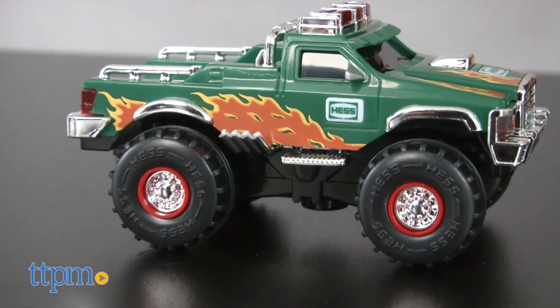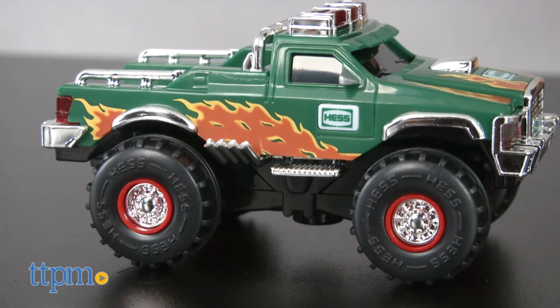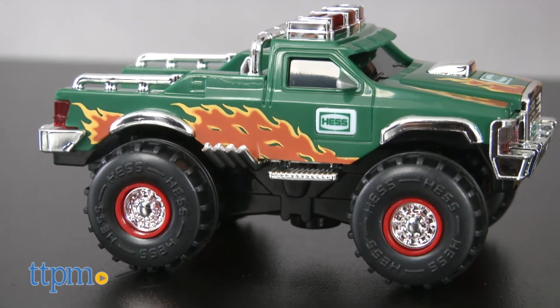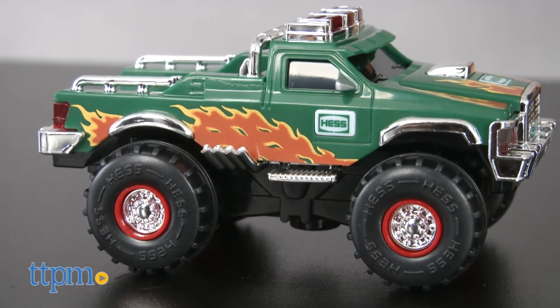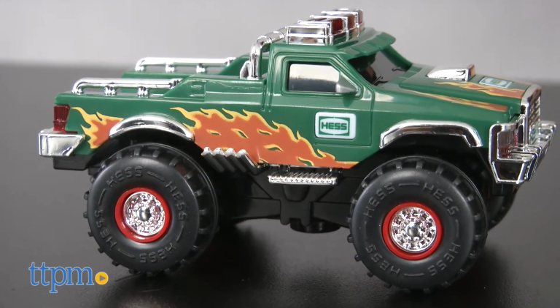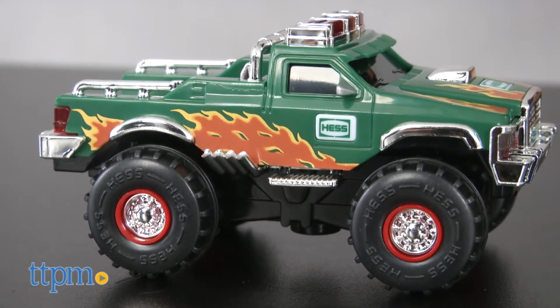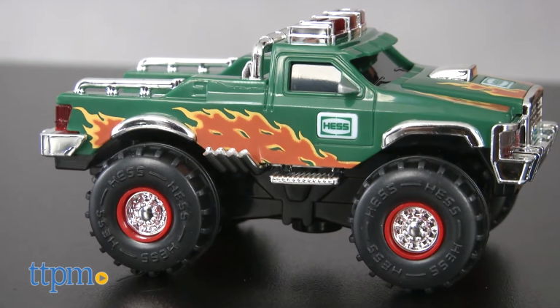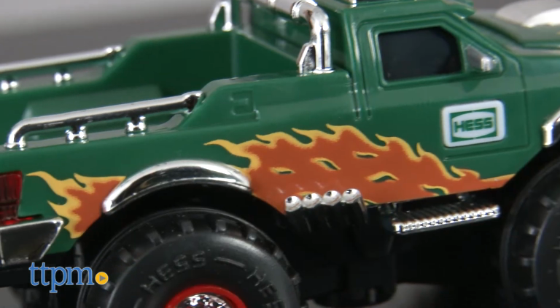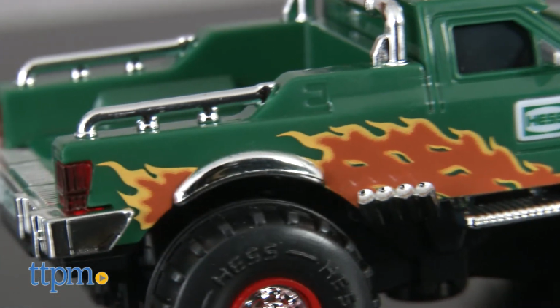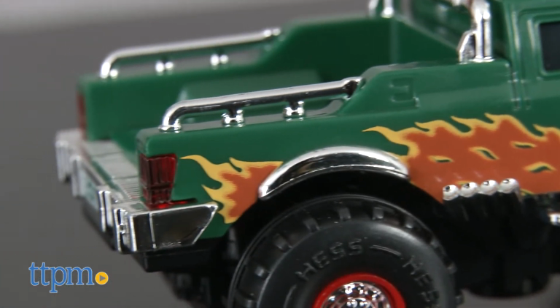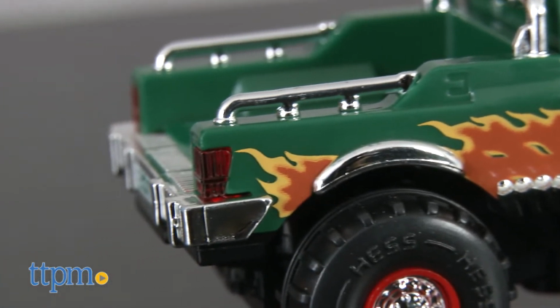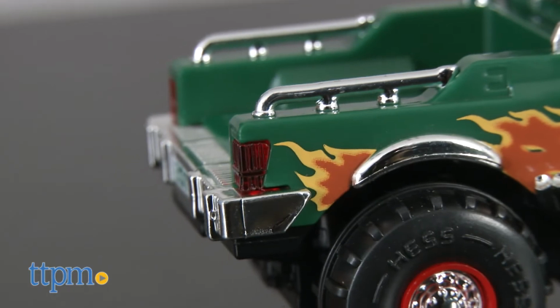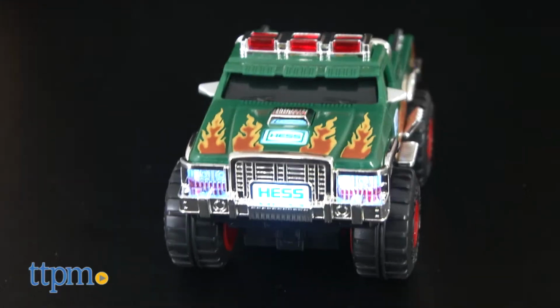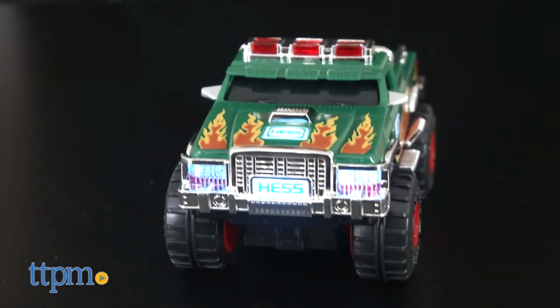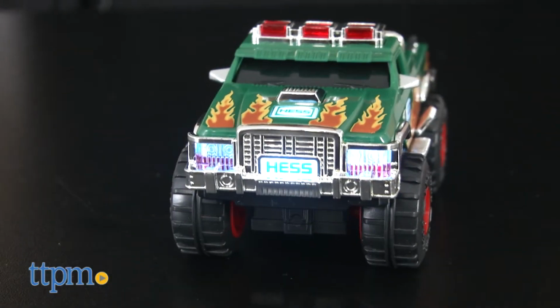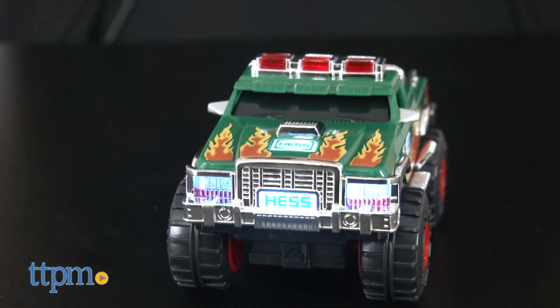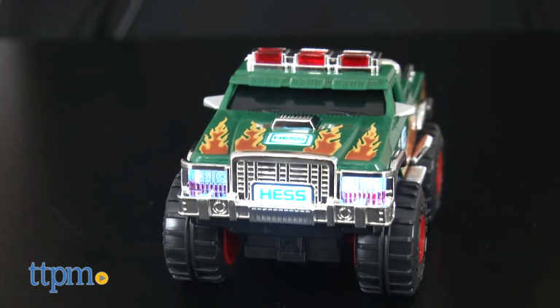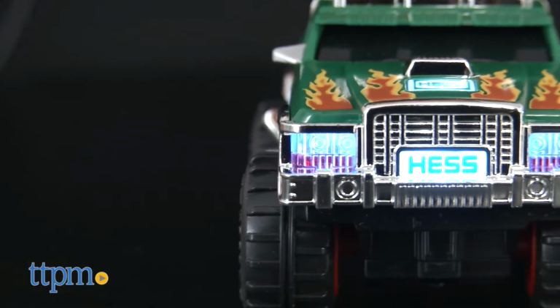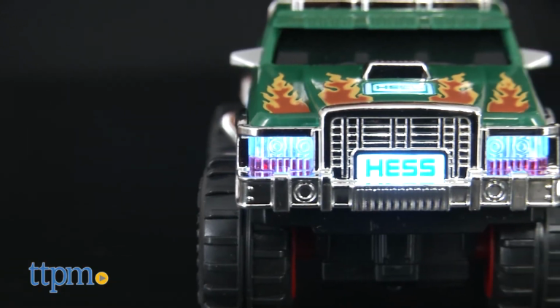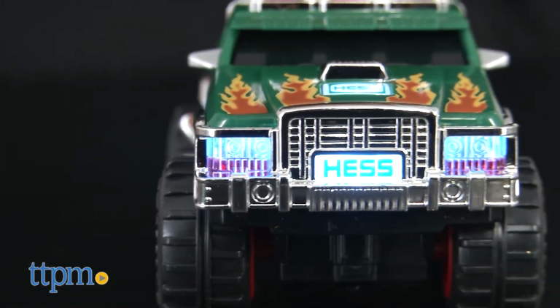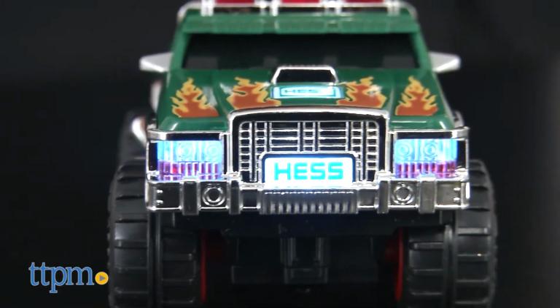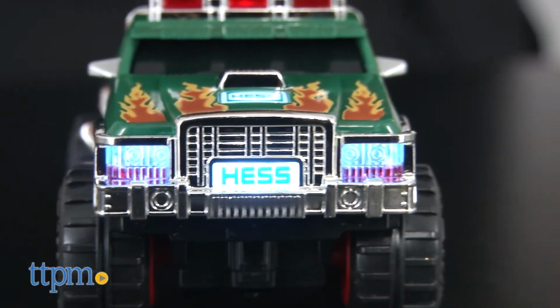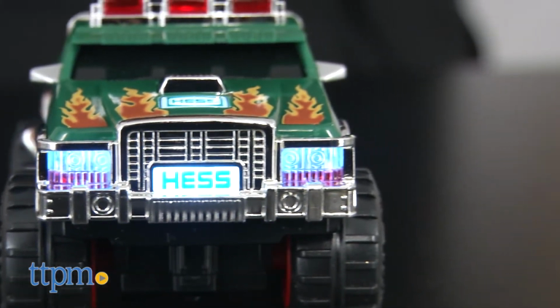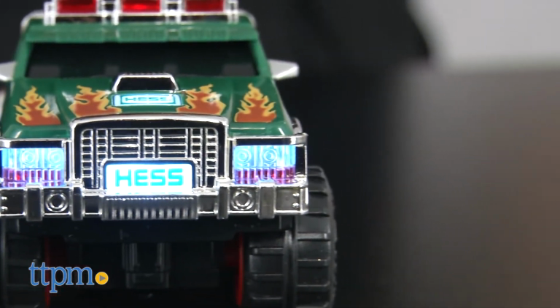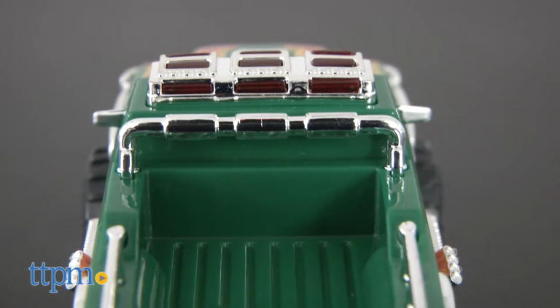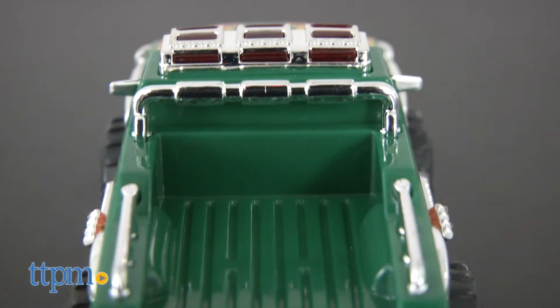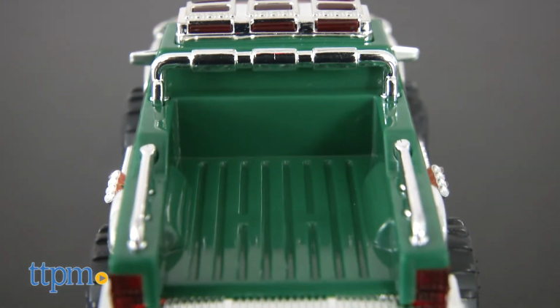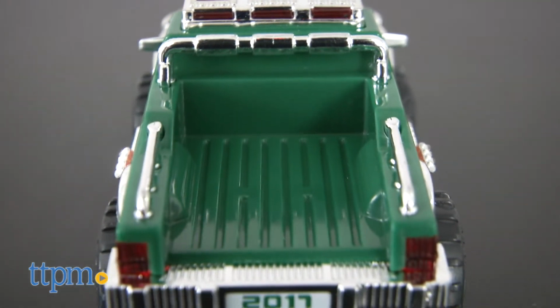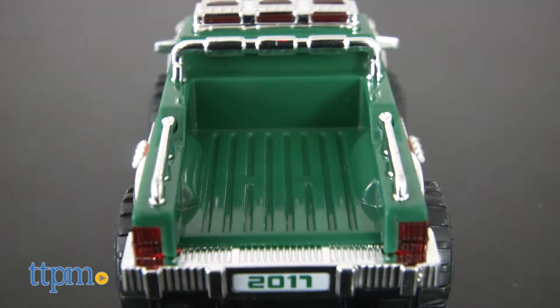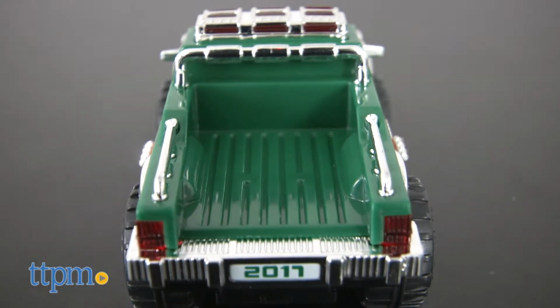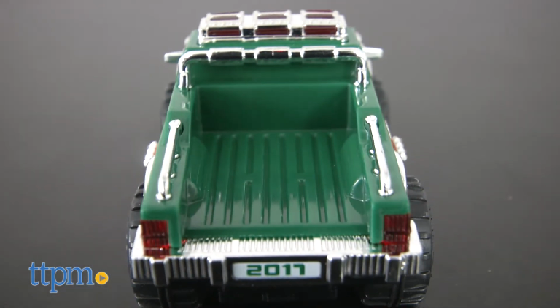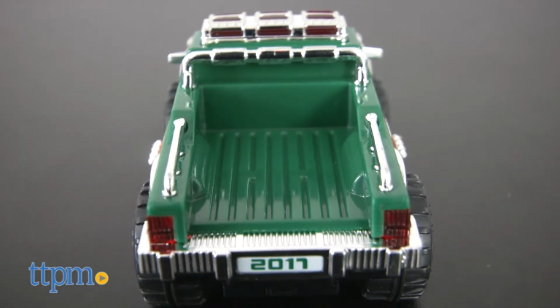Finally, the four-inch green monster truck has cool flame accents, 18 lights, and chrome on its grille, bumpers, fender guards, wheel covers, roll bar, side exhaust pipes, and more.